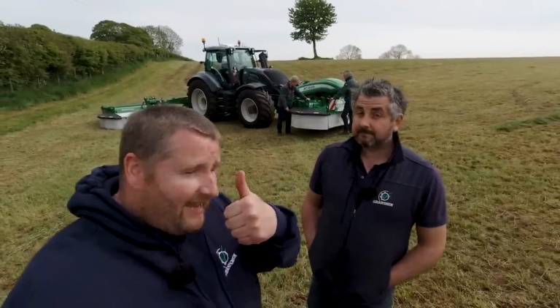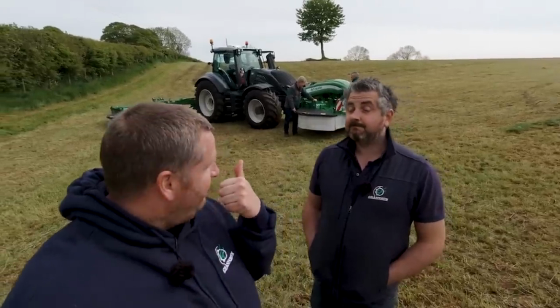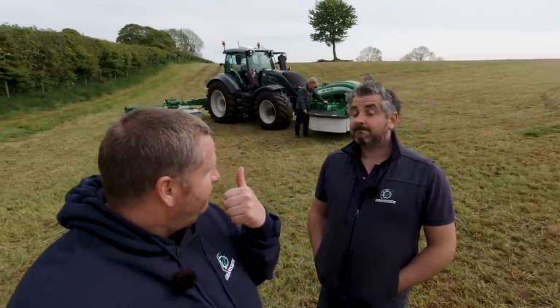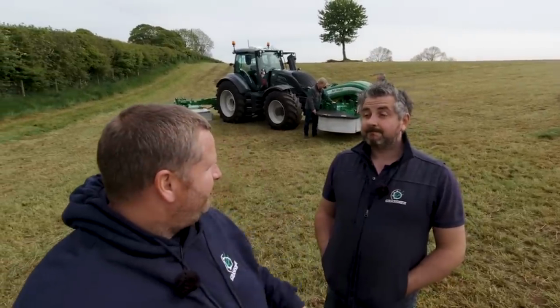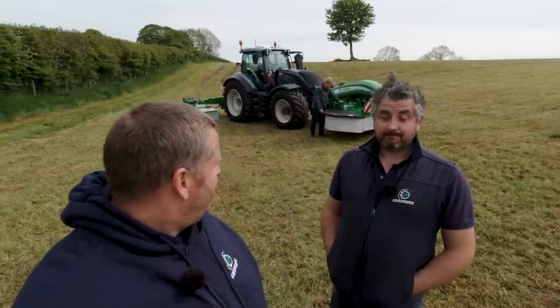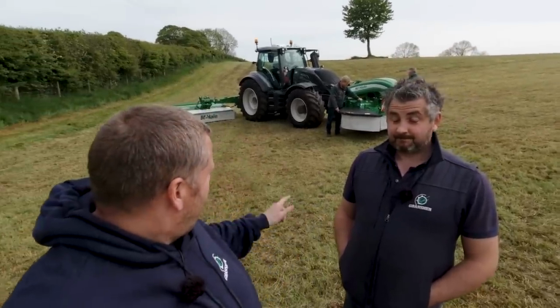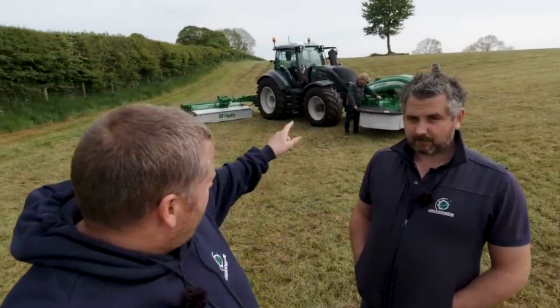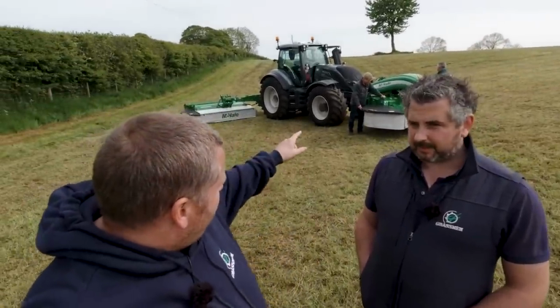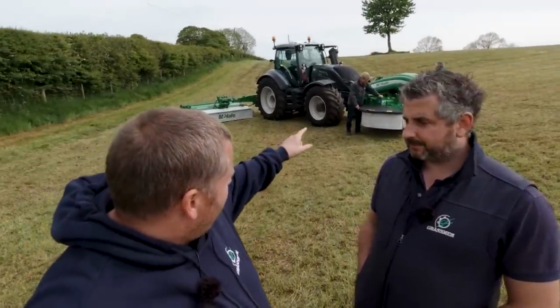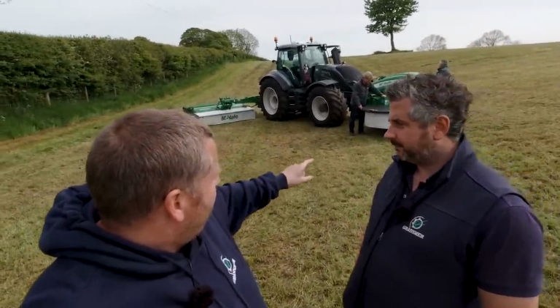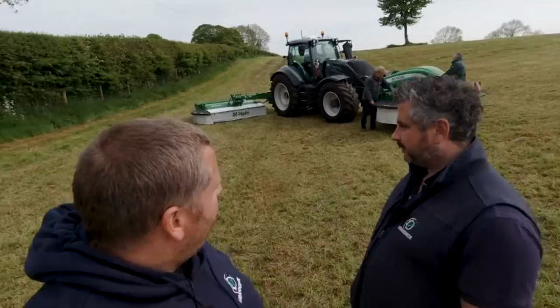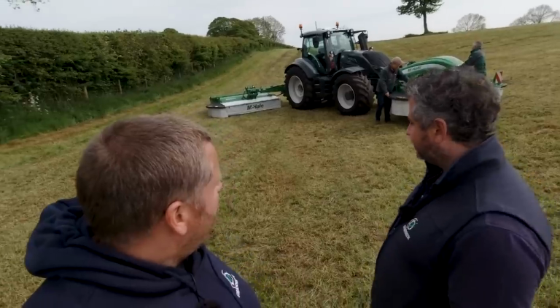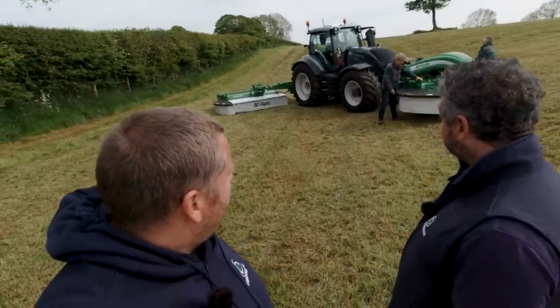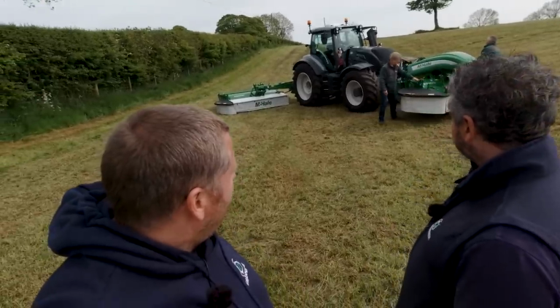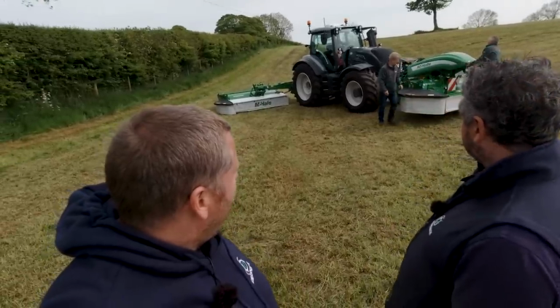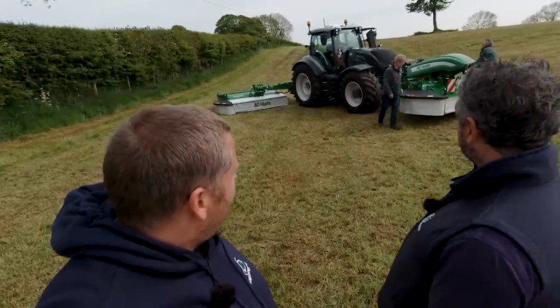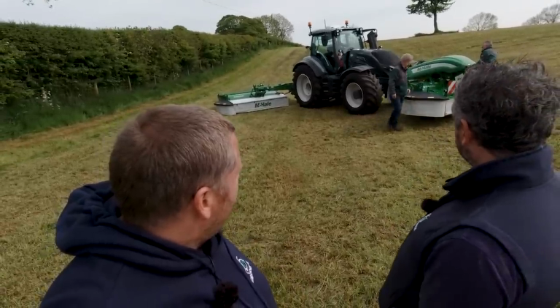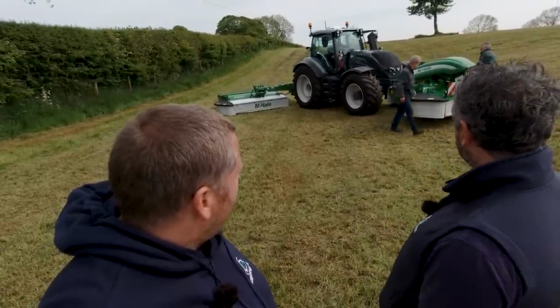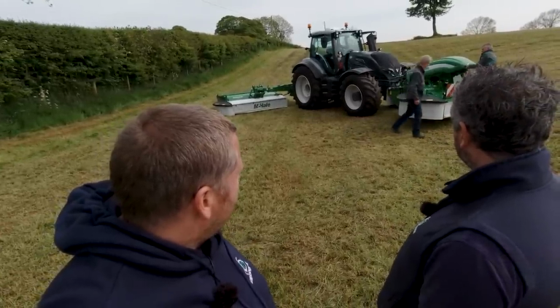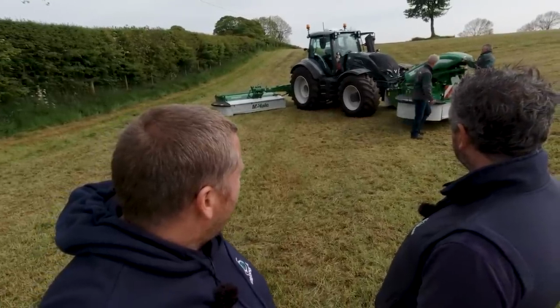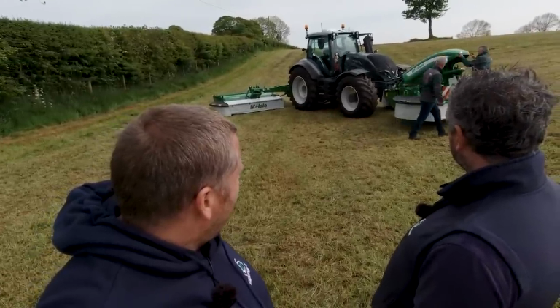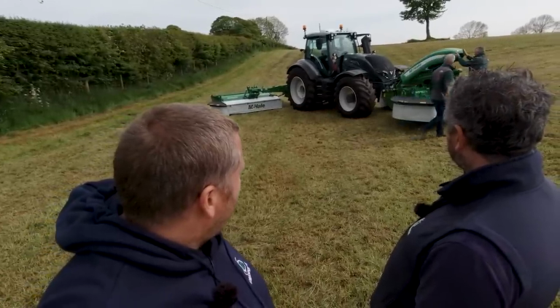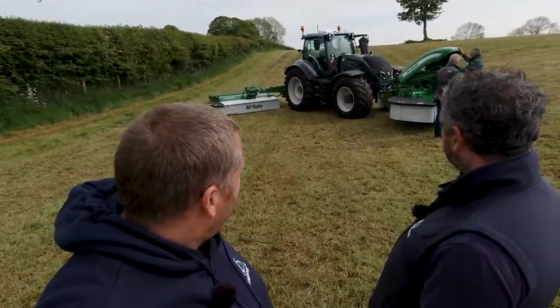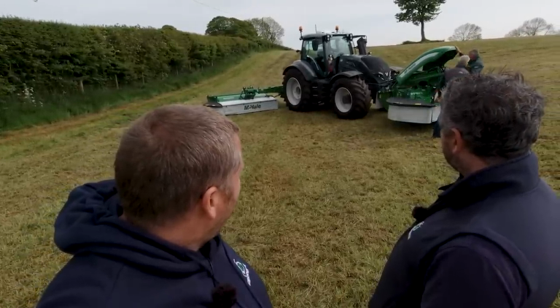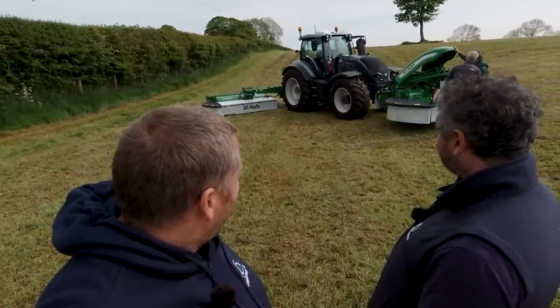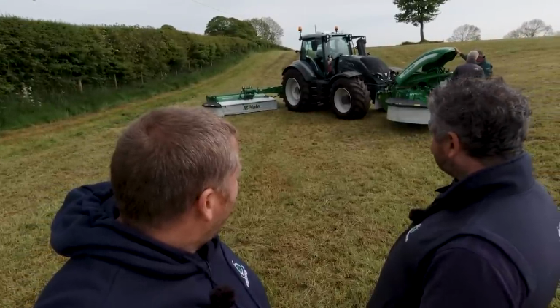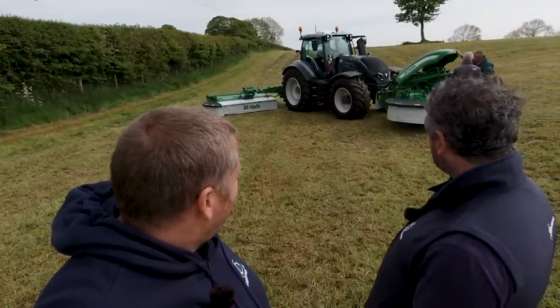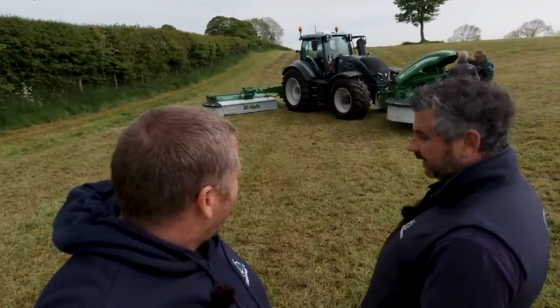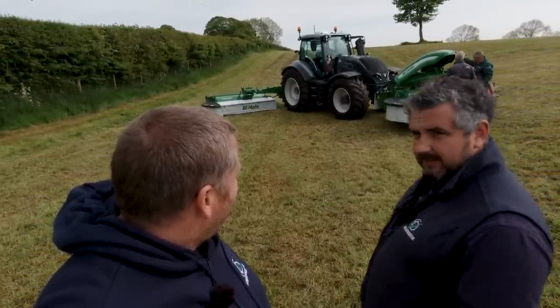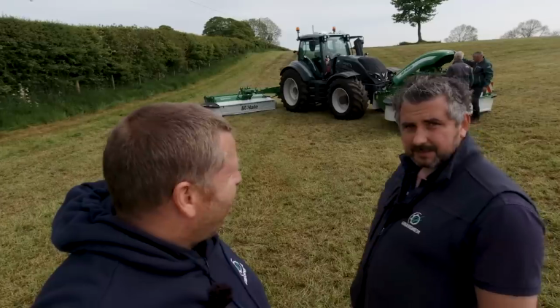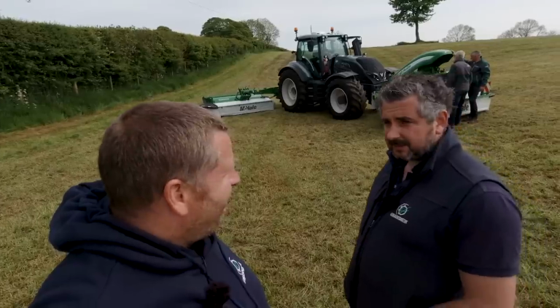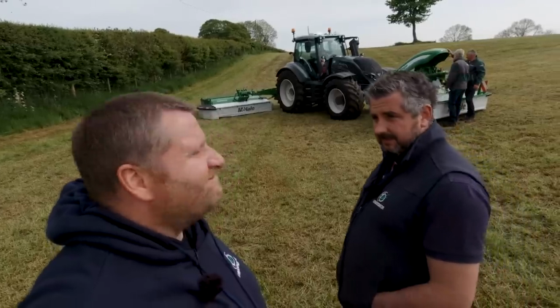How you going? What do you think of the Grassman featured product on the stand today? Kind of liking this, you know, yeah.